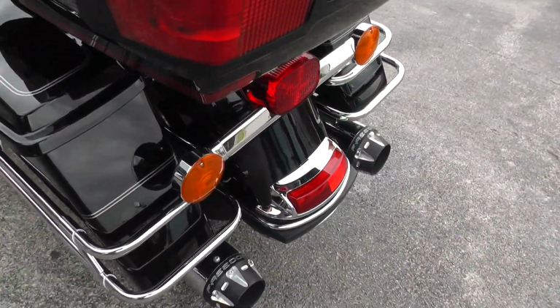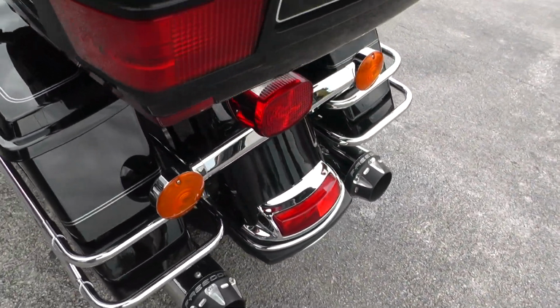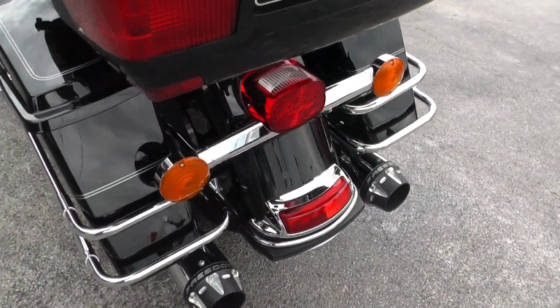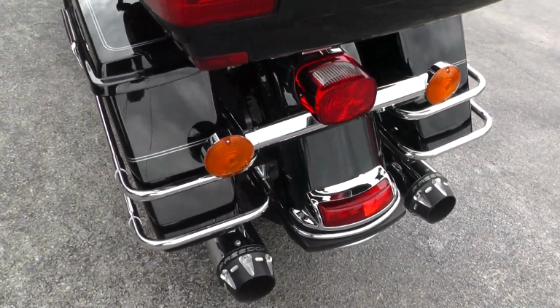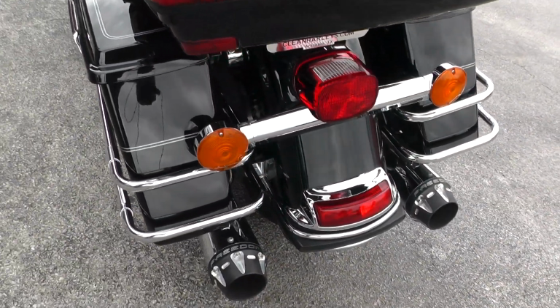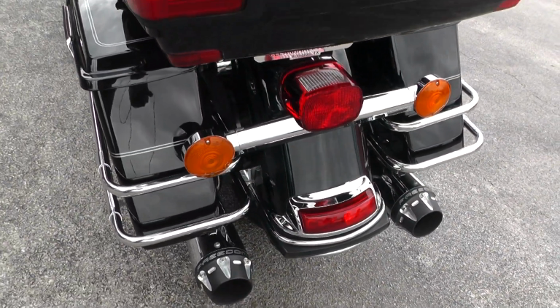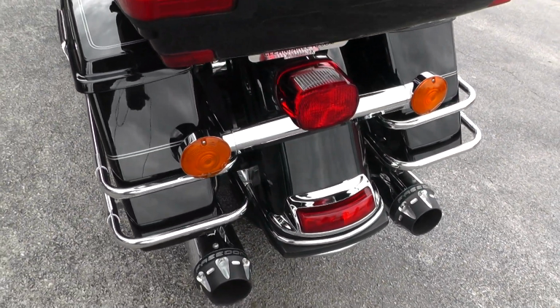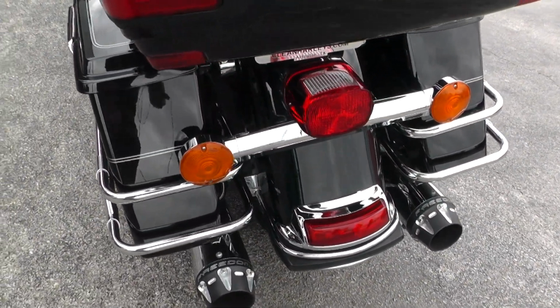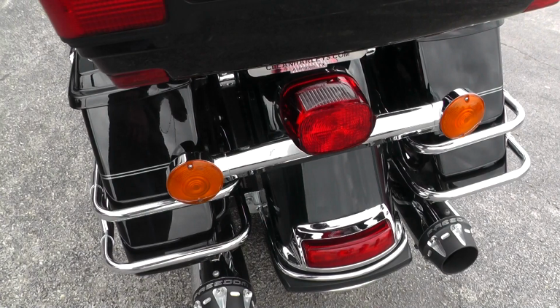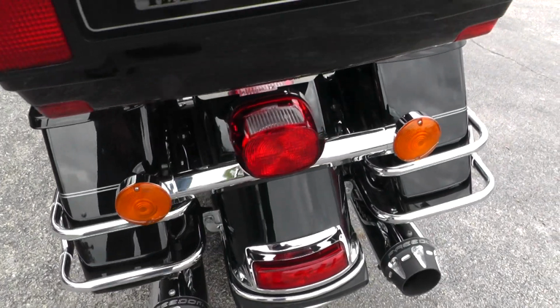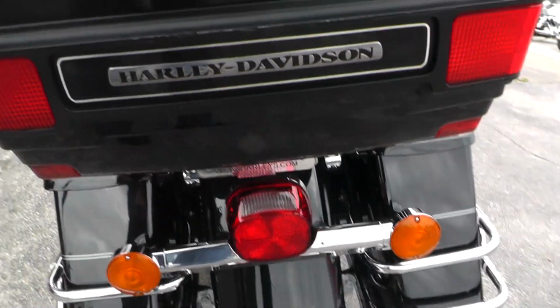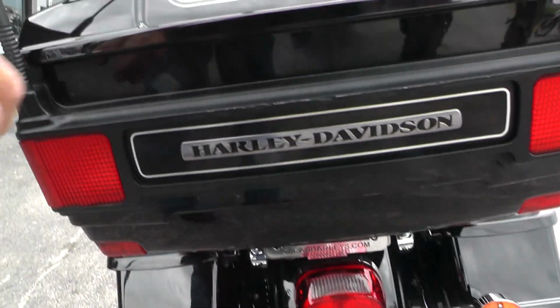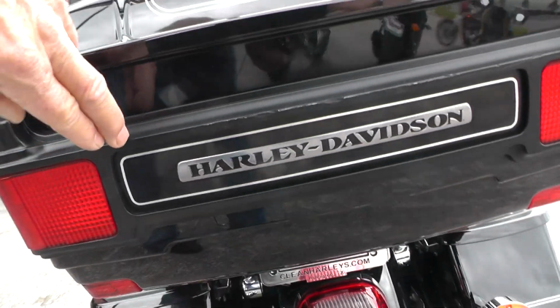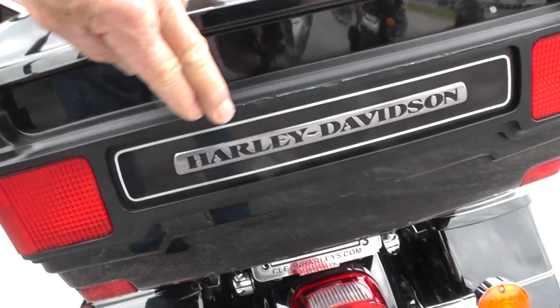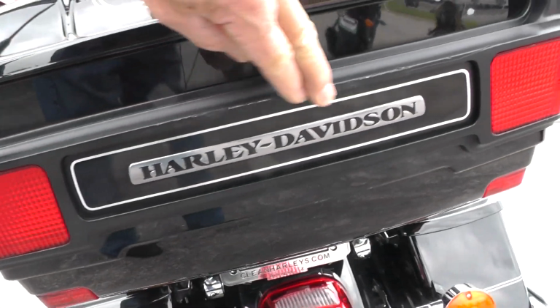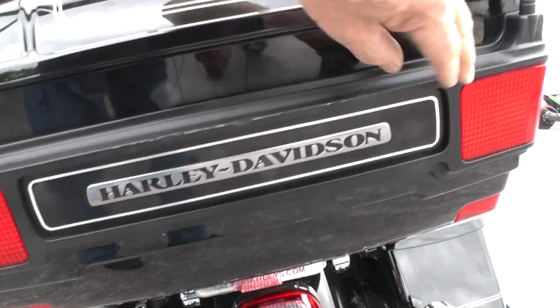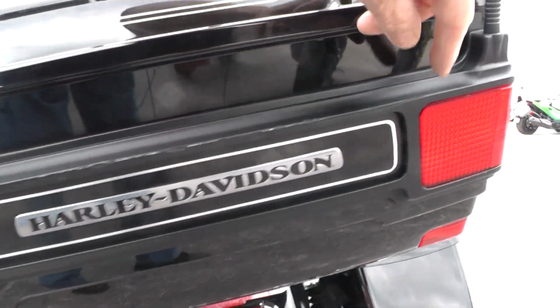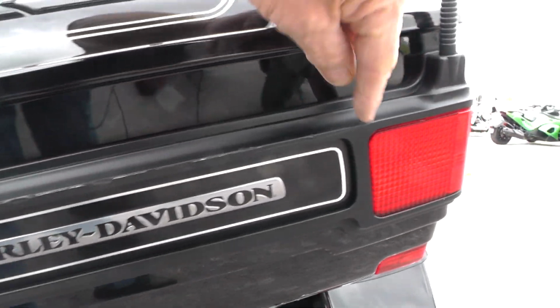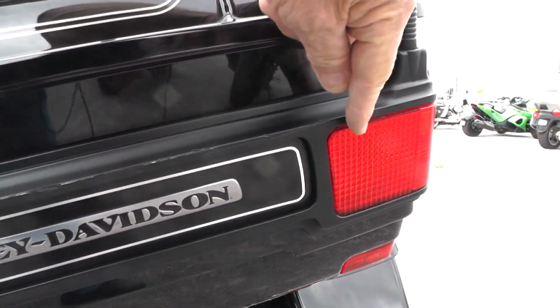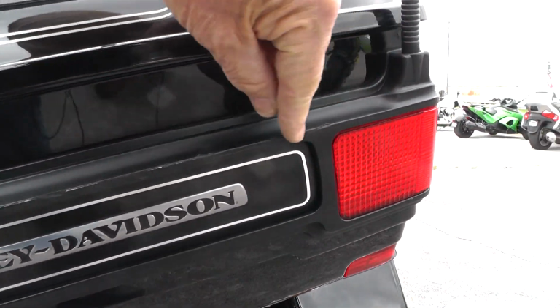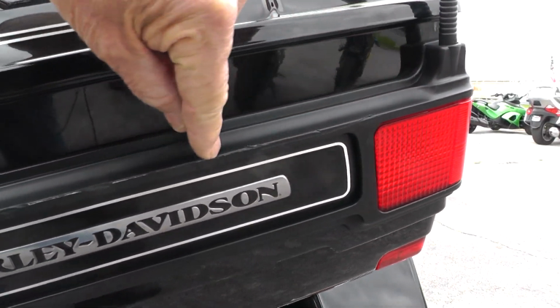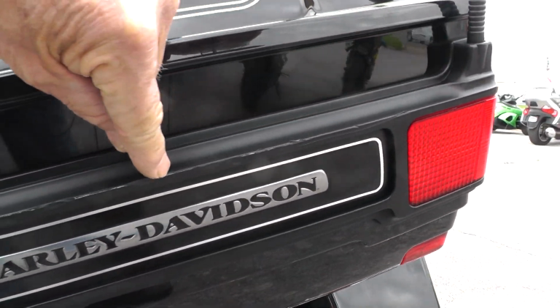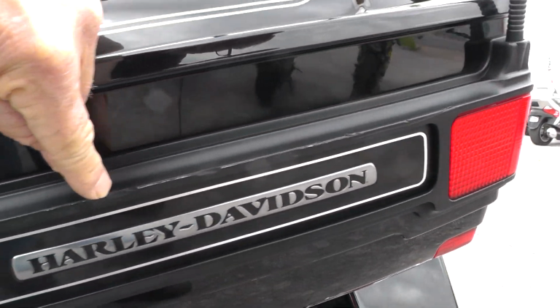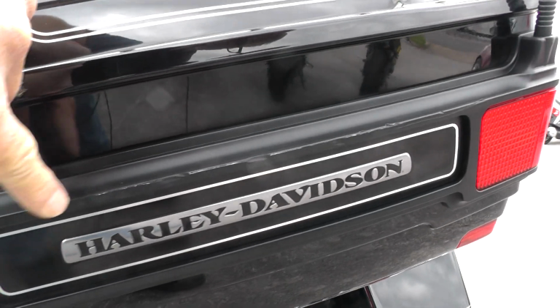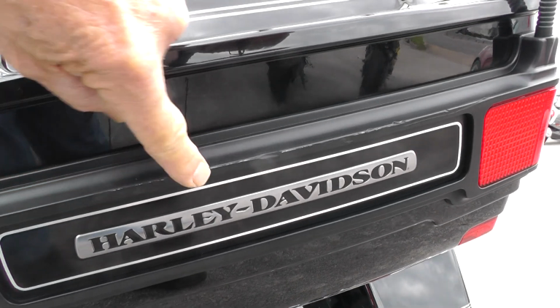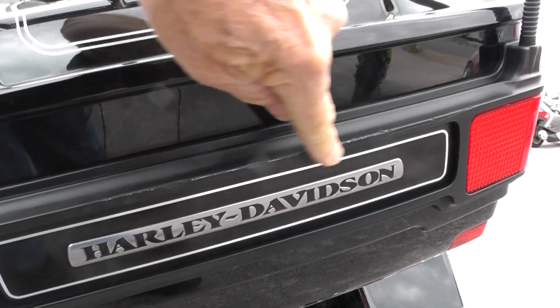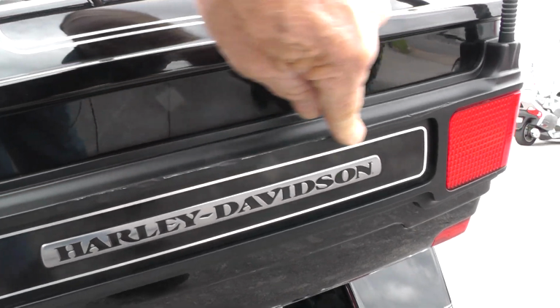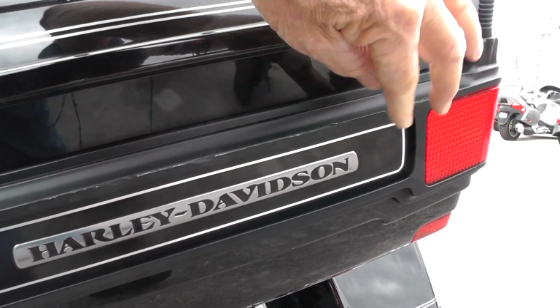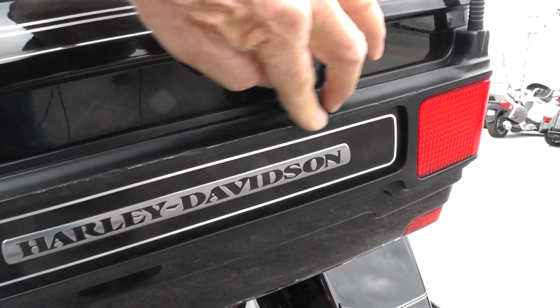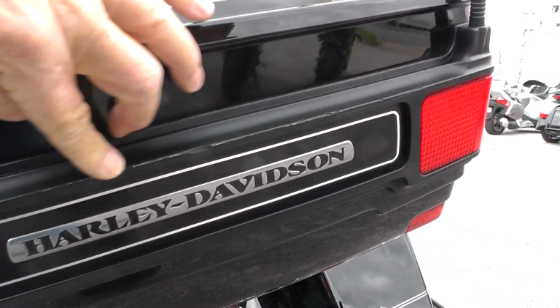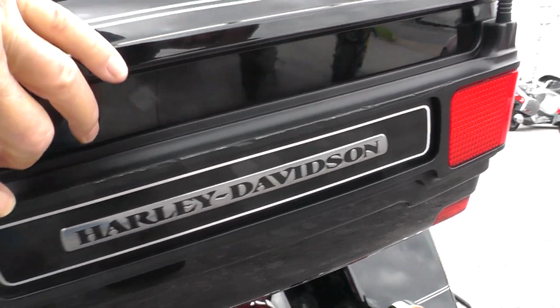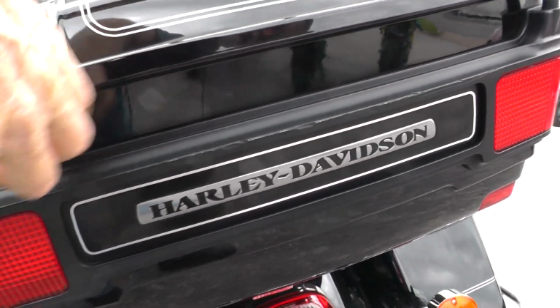Upgraded slip-on mufflers — those are Freedom mufflers, they've got a real nice sound to them. Looks like right here across the back of the tour pack, it's got a little rough spot there.